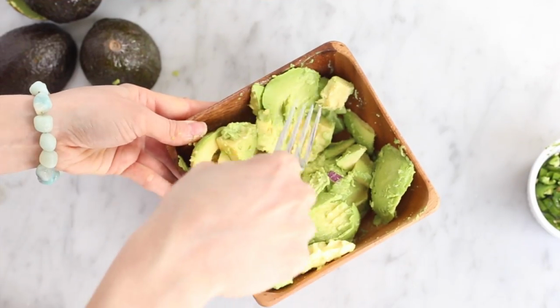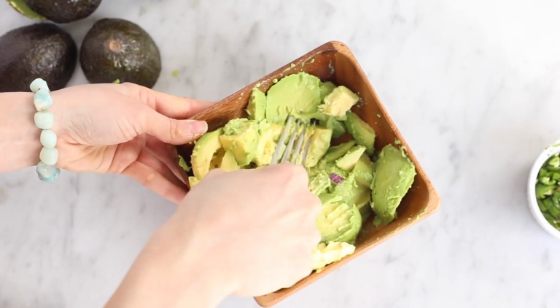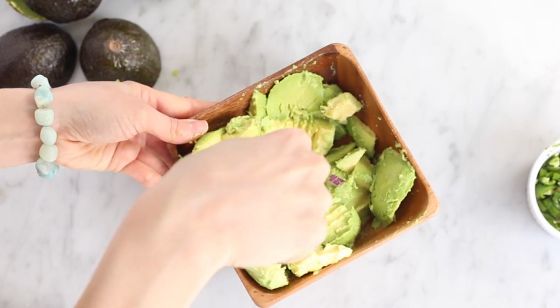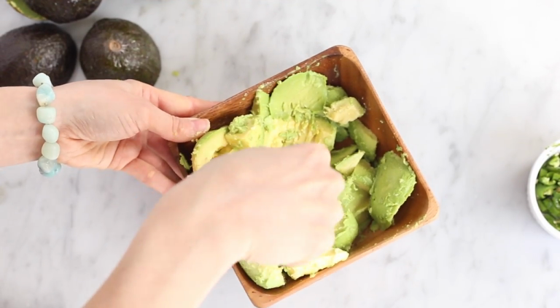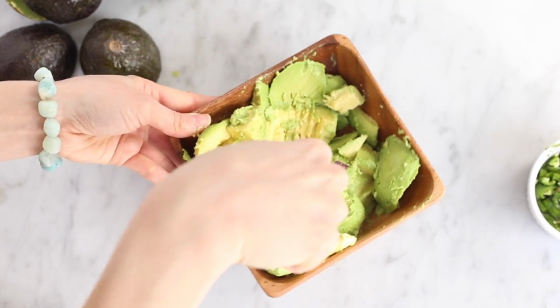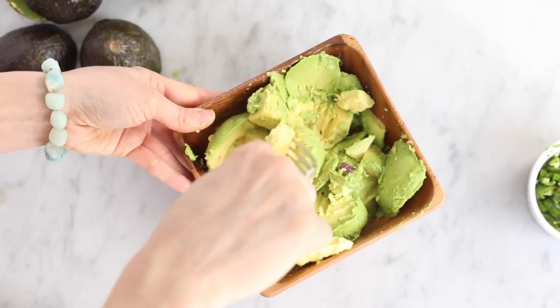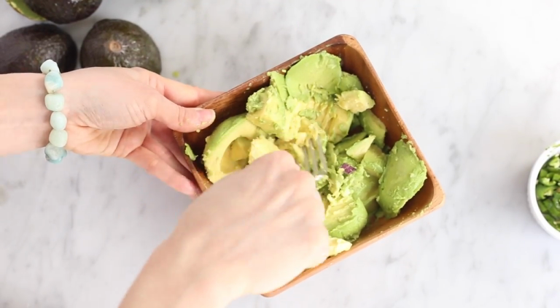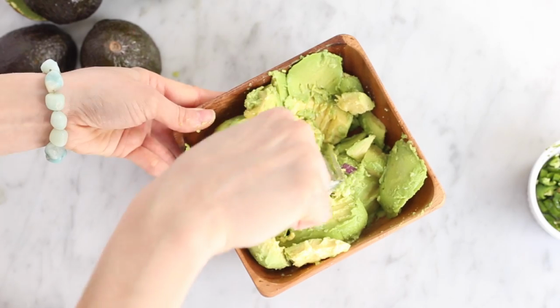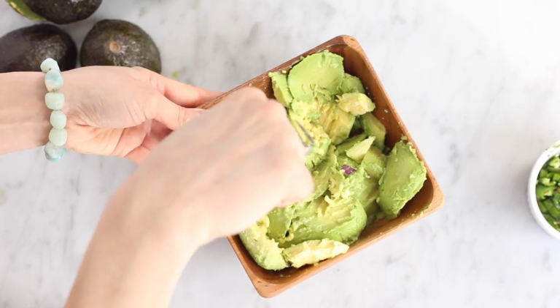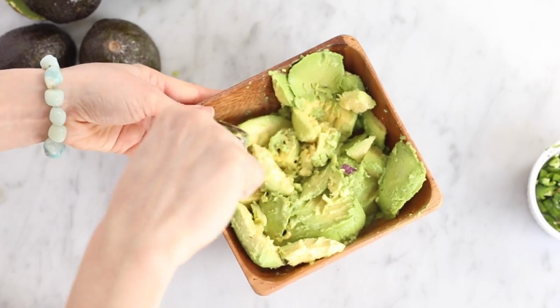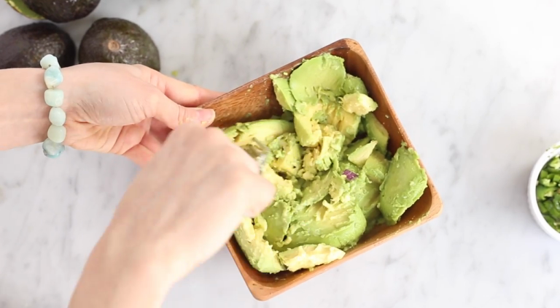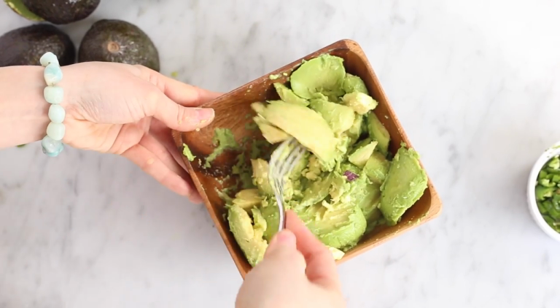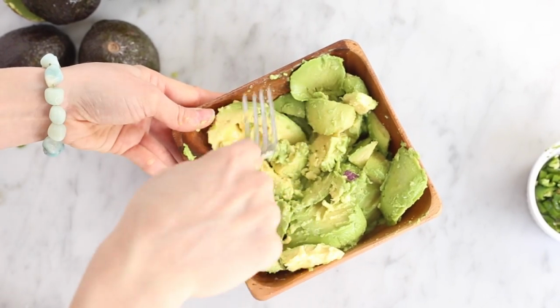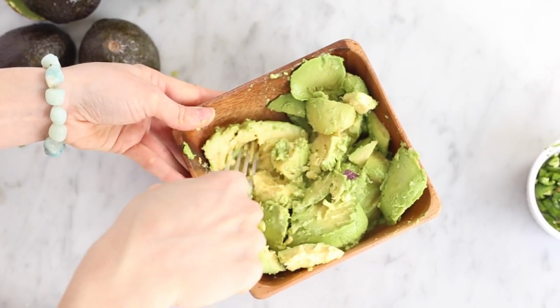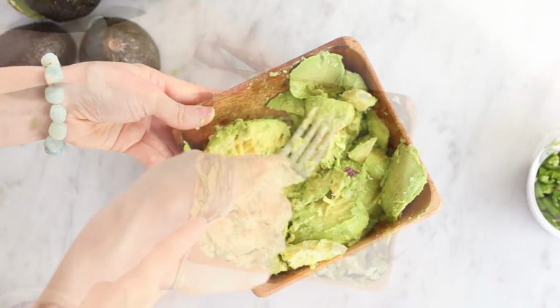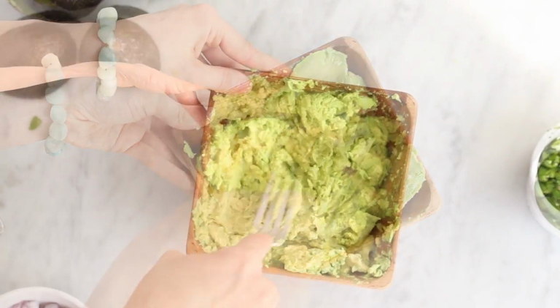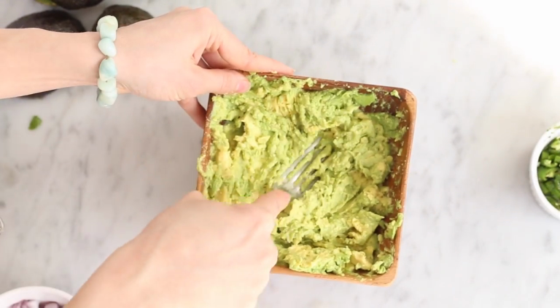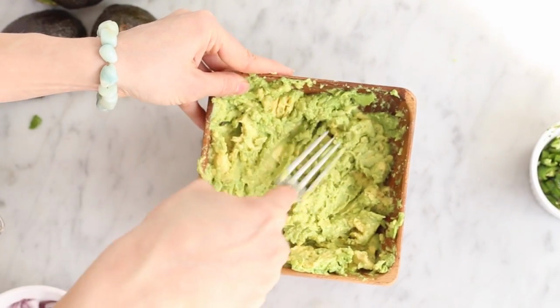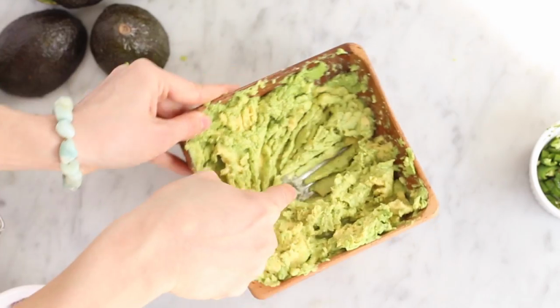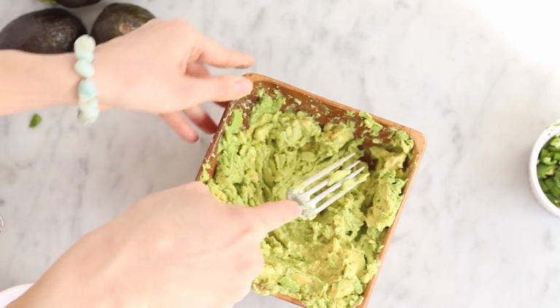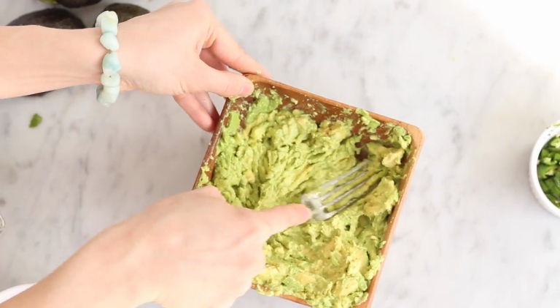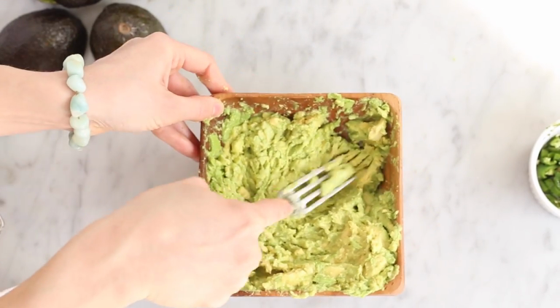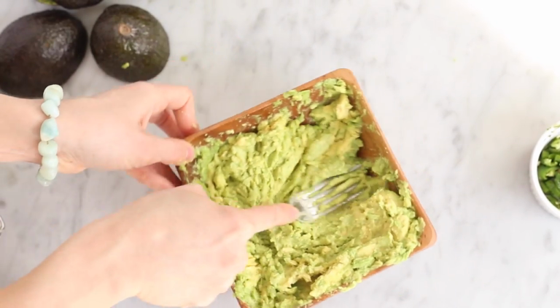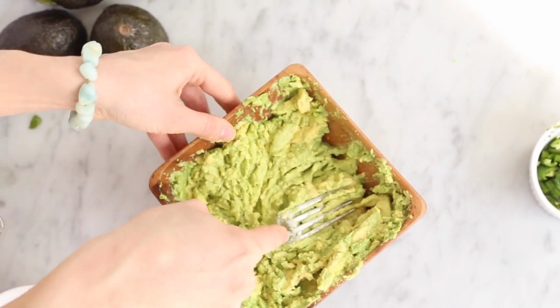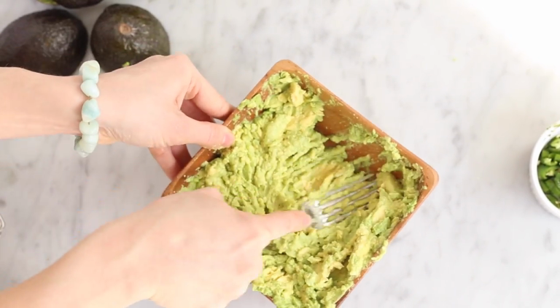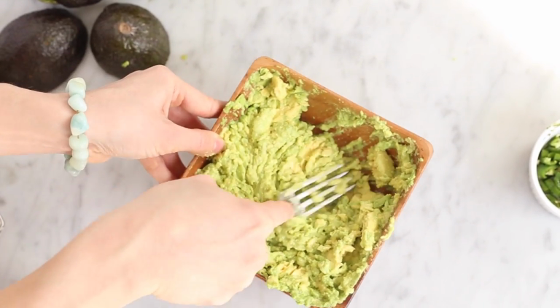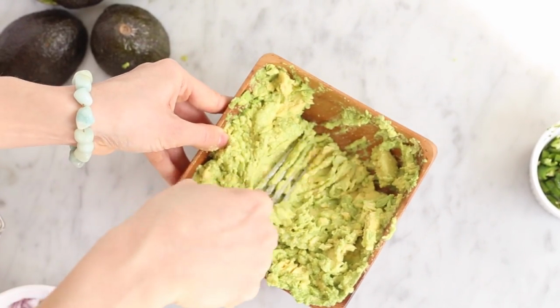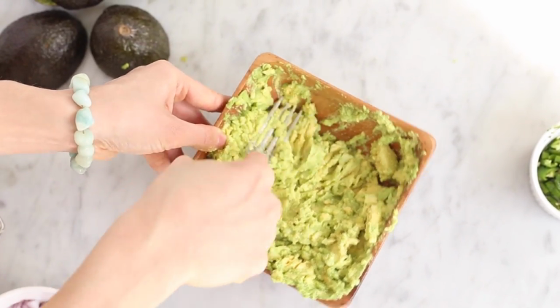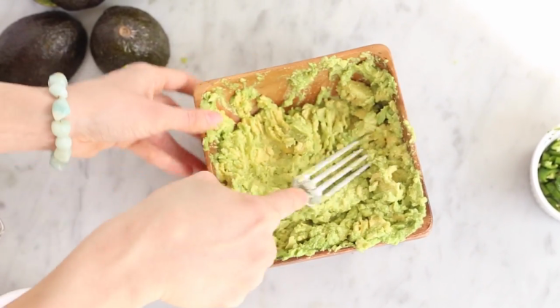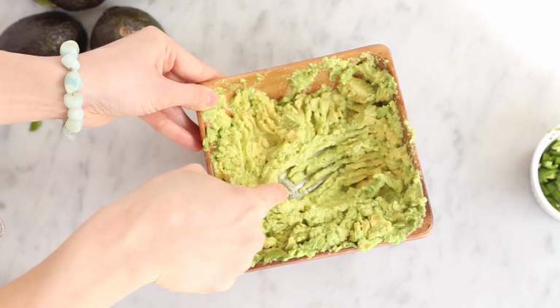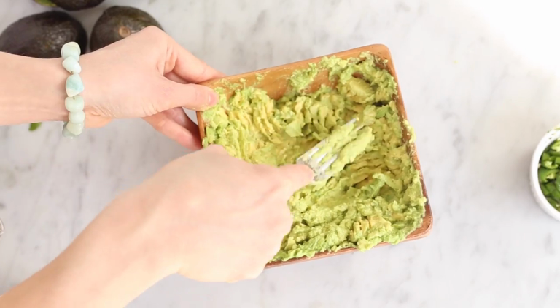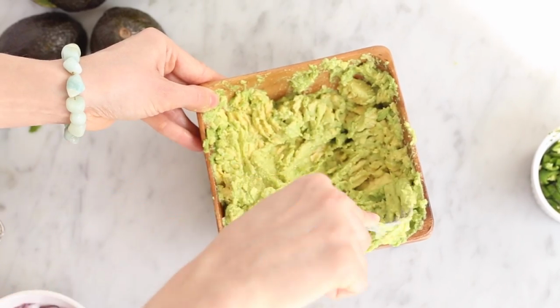Next, using either a fork or a potato masher like DeVita likes to use, go ahead and start mashing up your avocado until you've reached a texture that you like. I like mine quite smooth, so I spent an extra couple minutes to make sure it got nice and creamy.